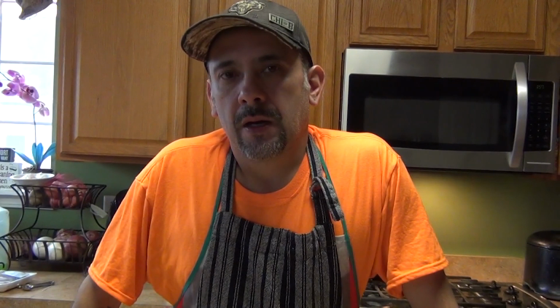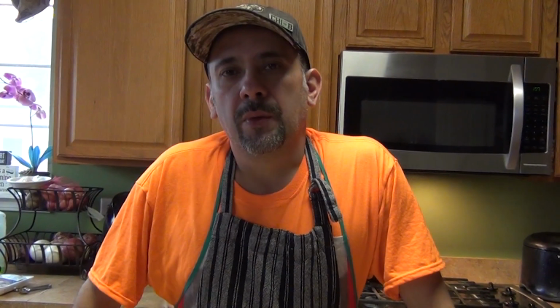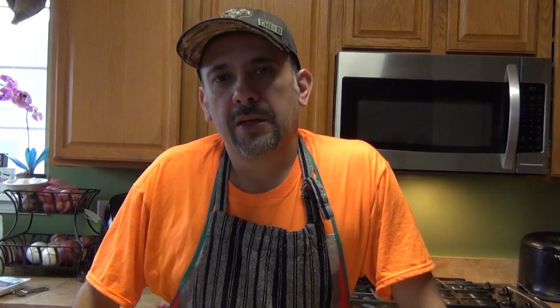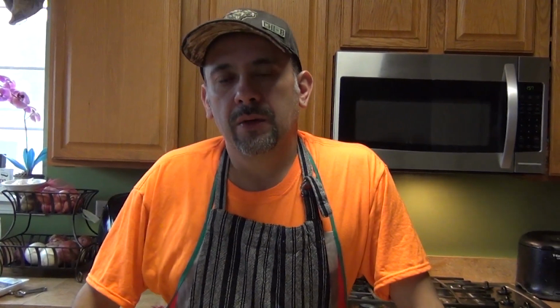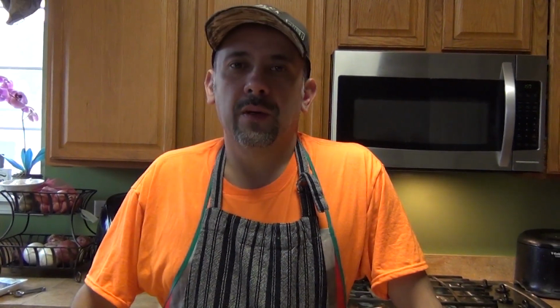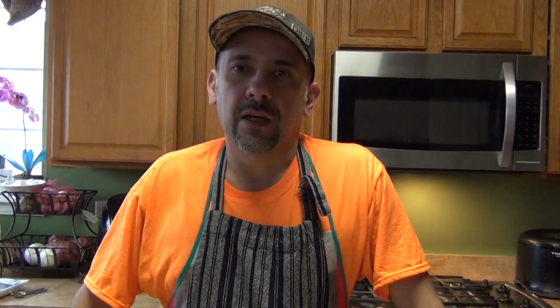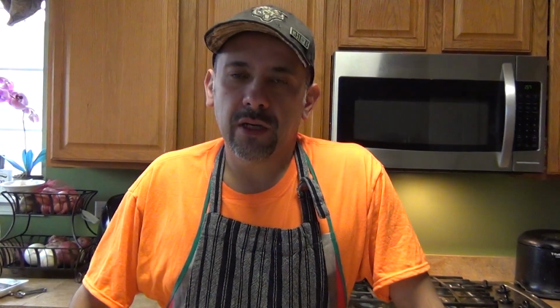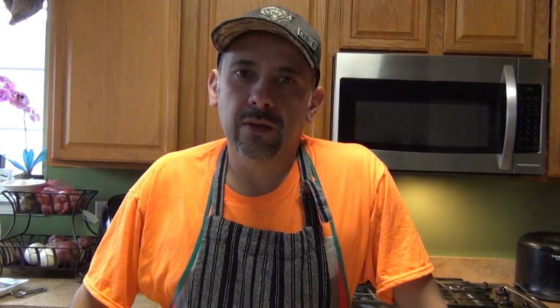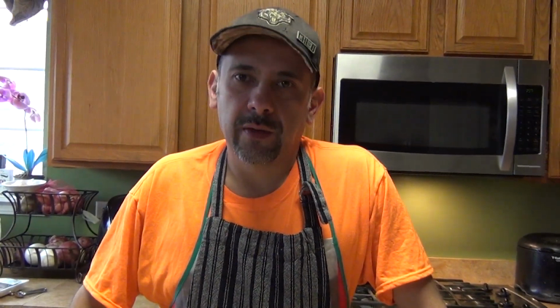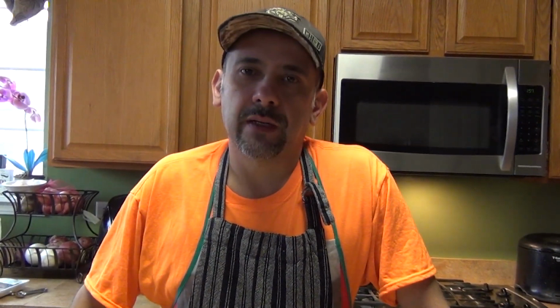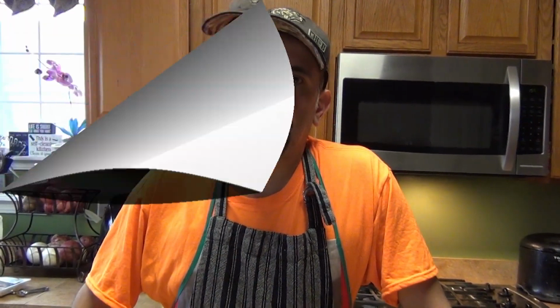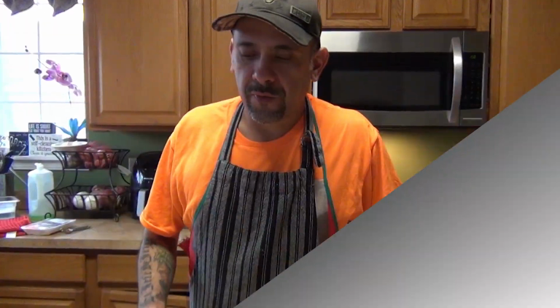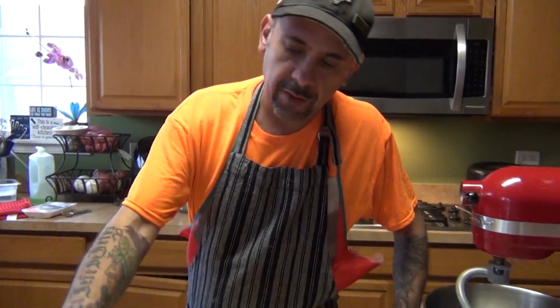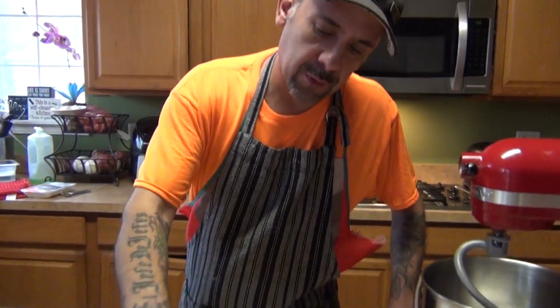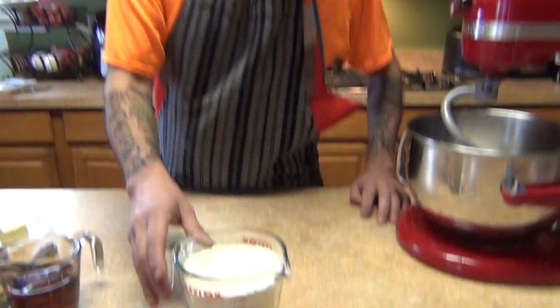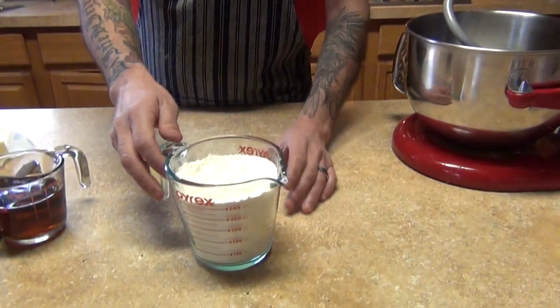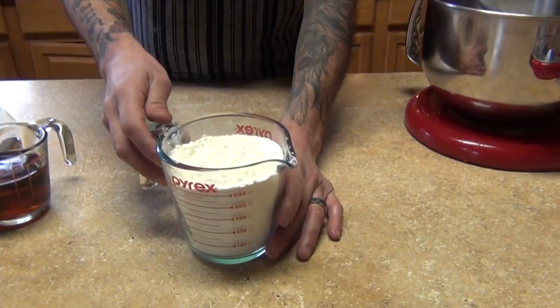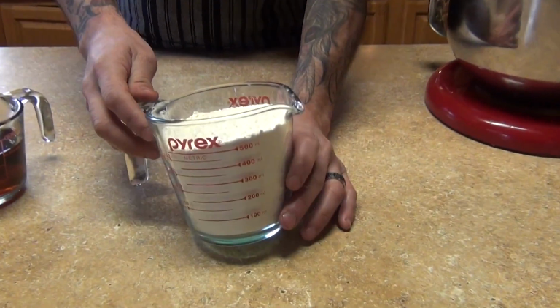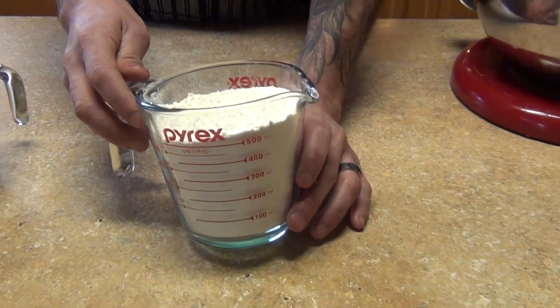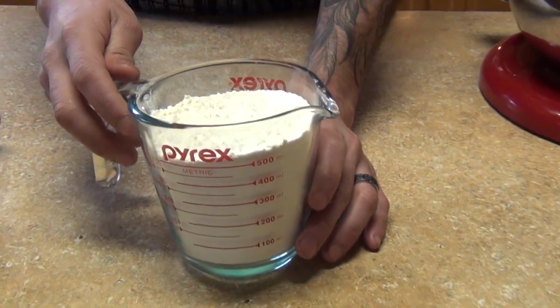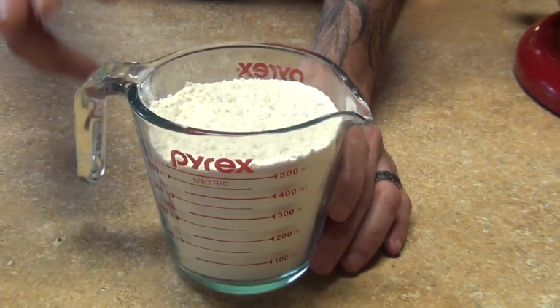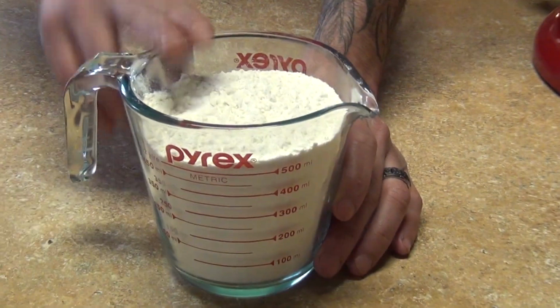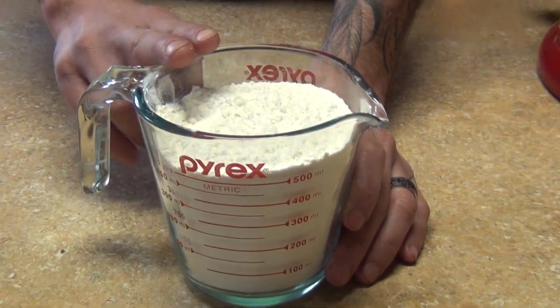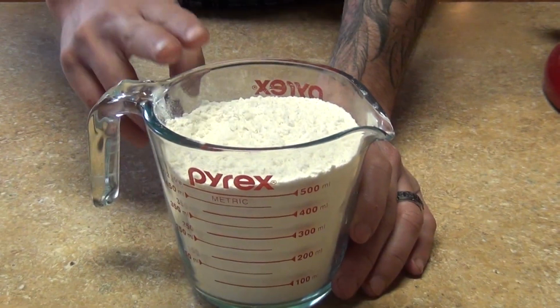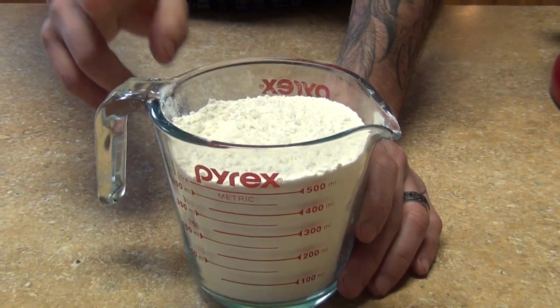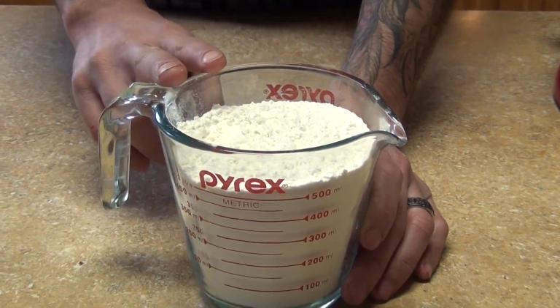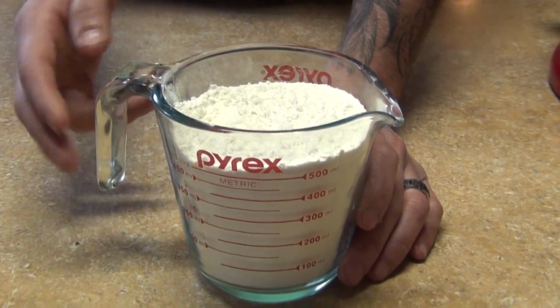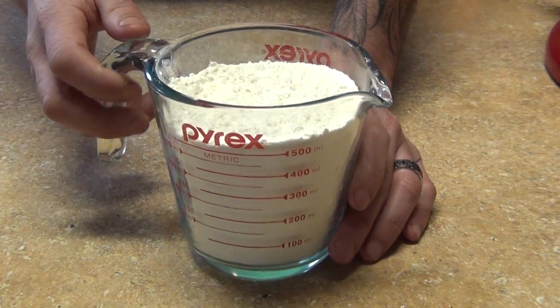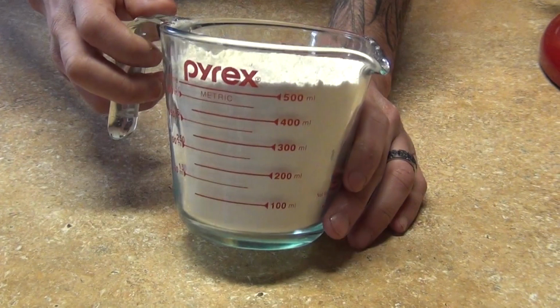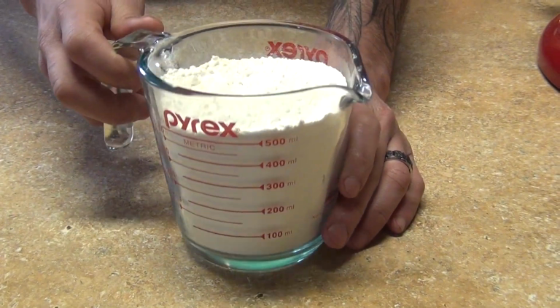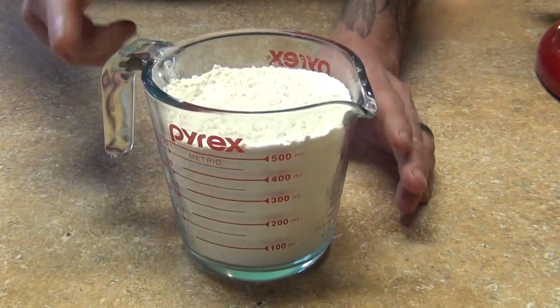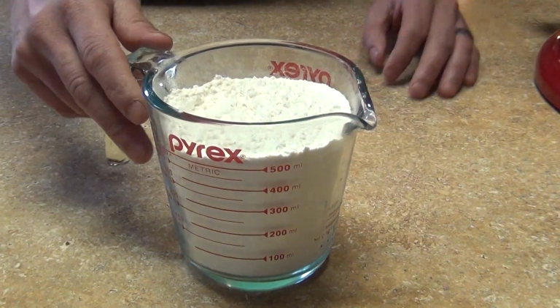Hi, welcome back to my channel. Today we're going to make the cannoli shells. For the ingredients, we're going to need two cups of all-purpose flour. You can always do half and half — regular flour and pastry flour — that's going to be optional.